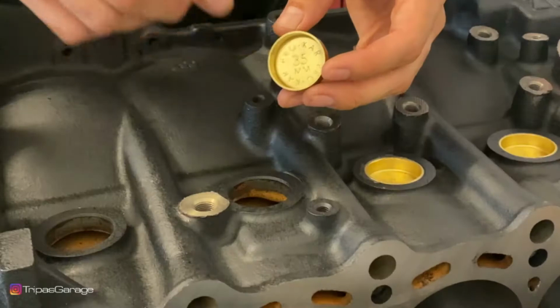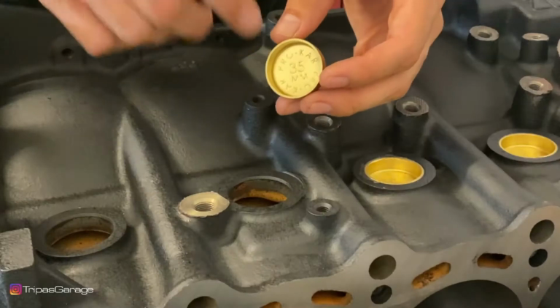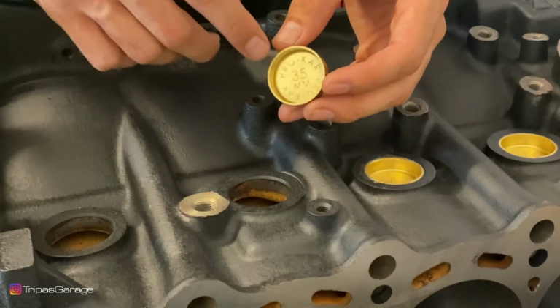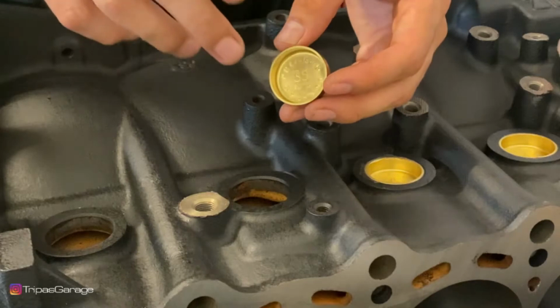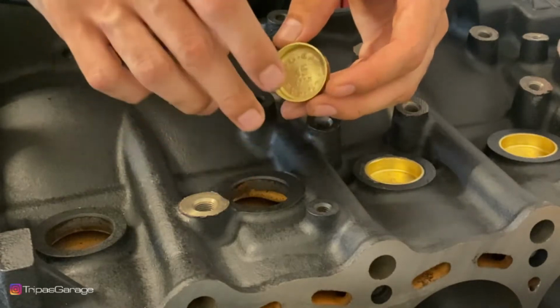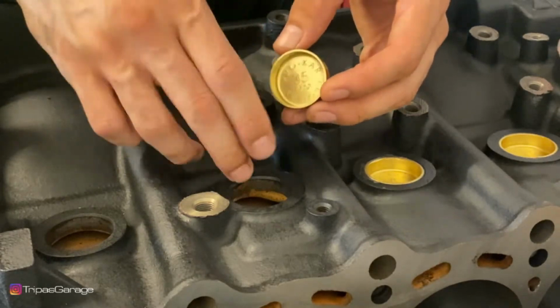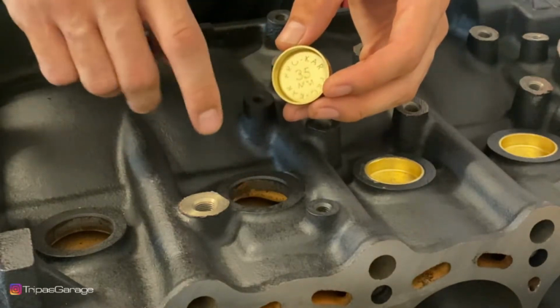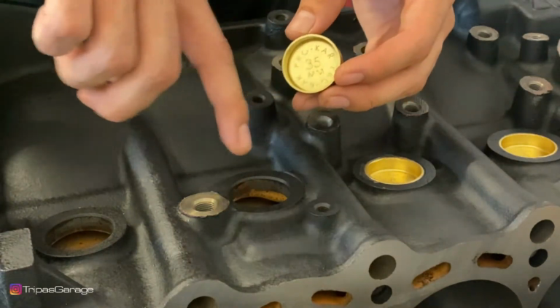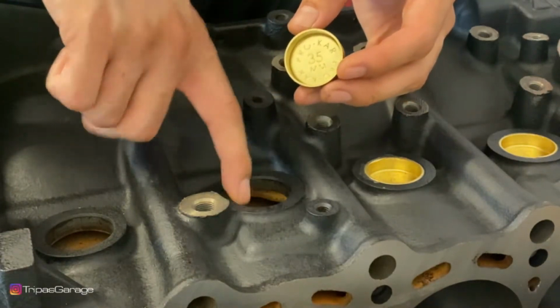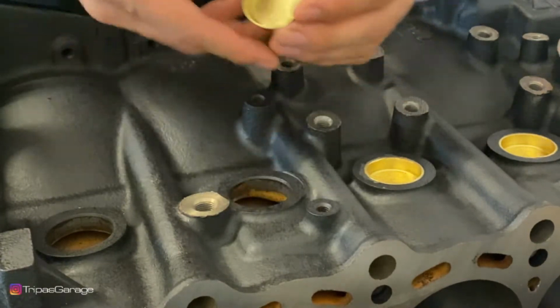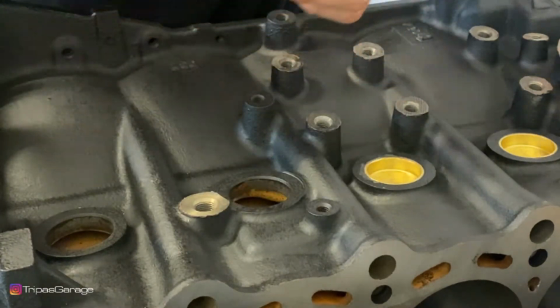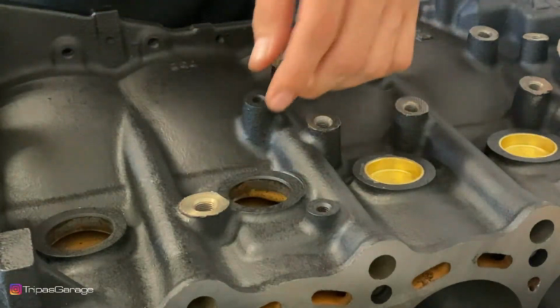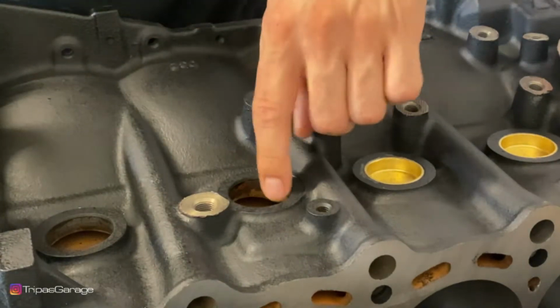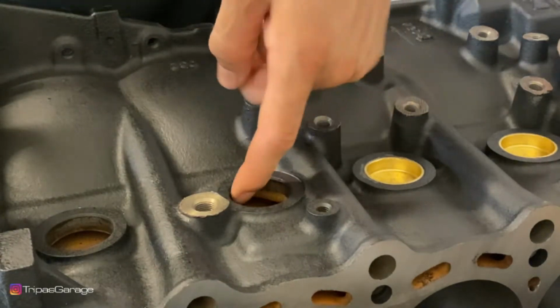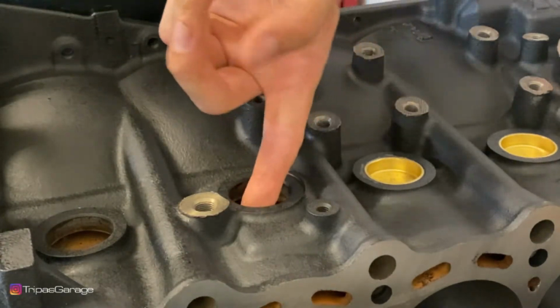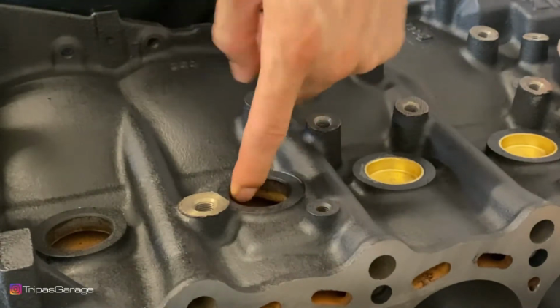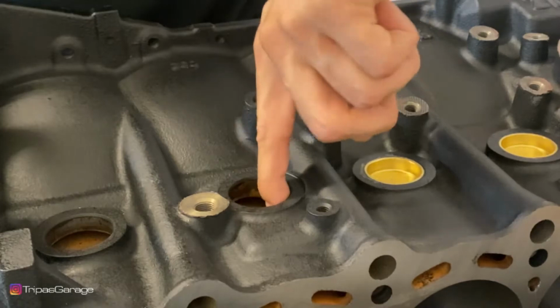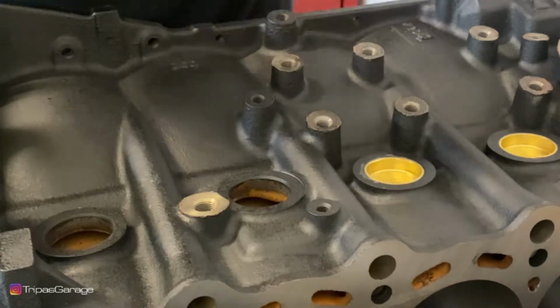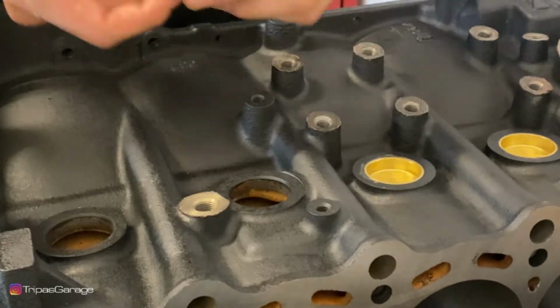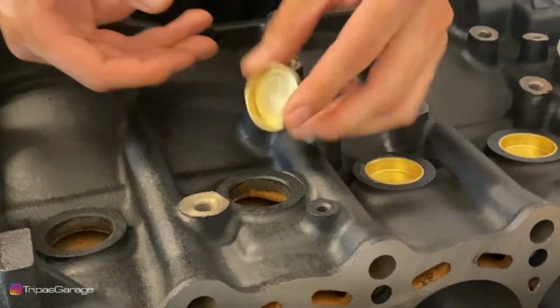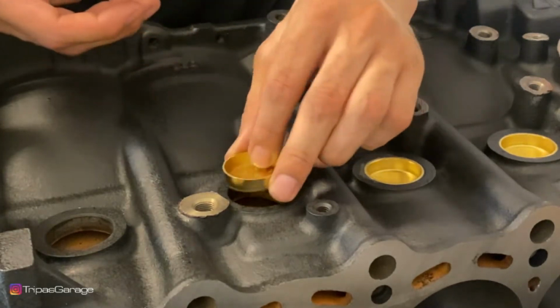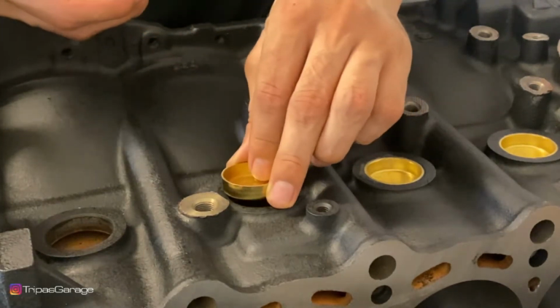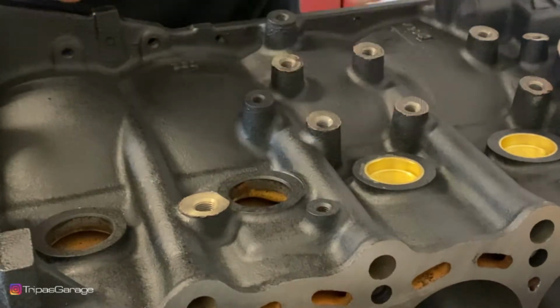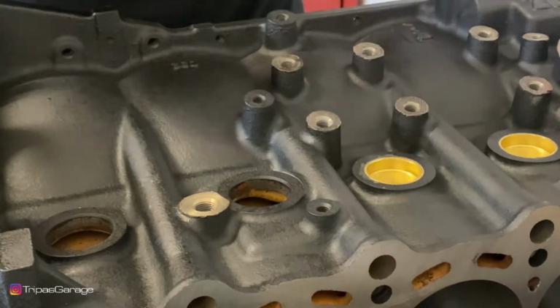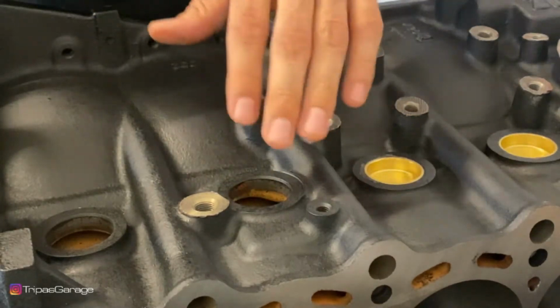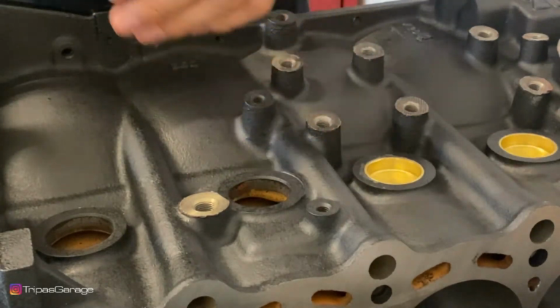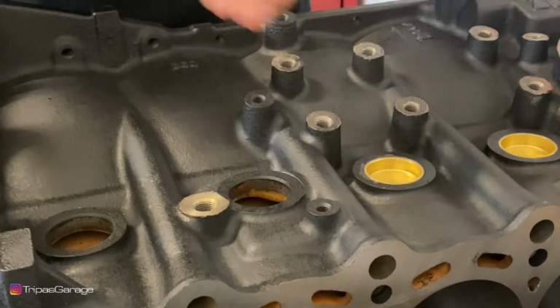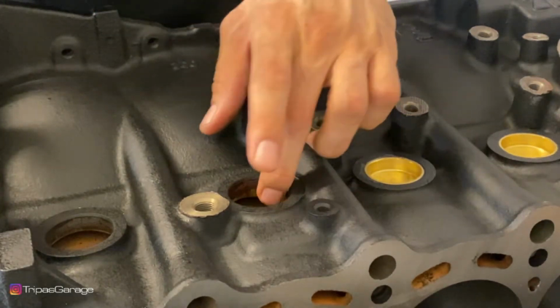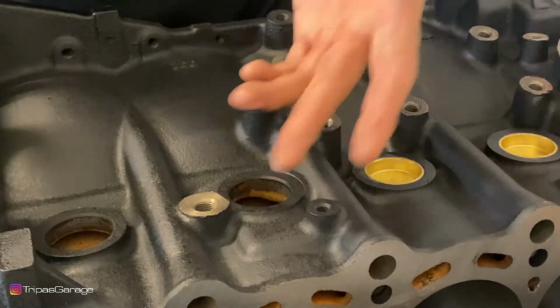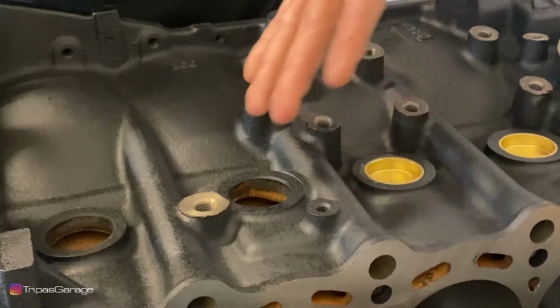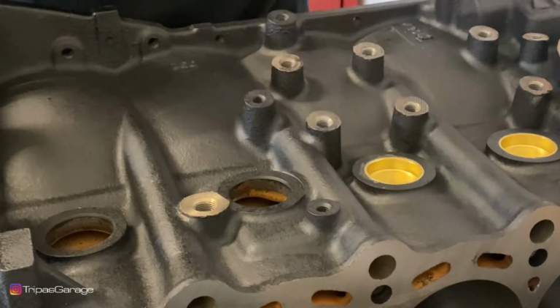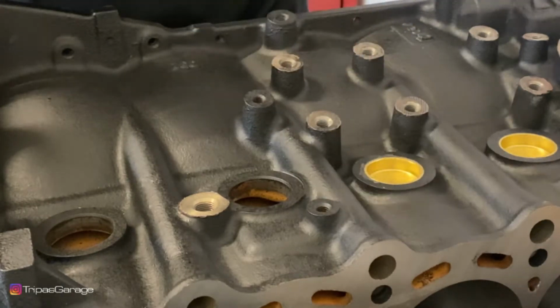Before you start to actually fit this inside, it's a good idea to take a Scotch-Brite pad and just kind of clean up the inside where this is actually going to sit in. It makes it a little bit easier for install and you get less dirty particles that would fall in.